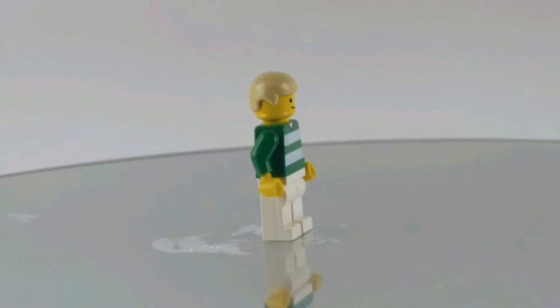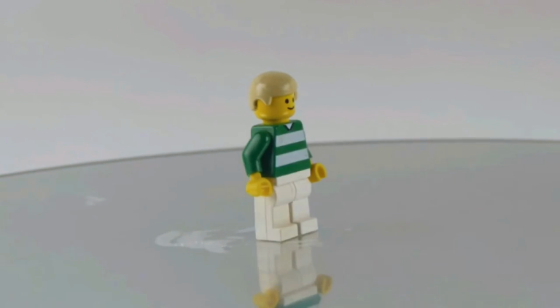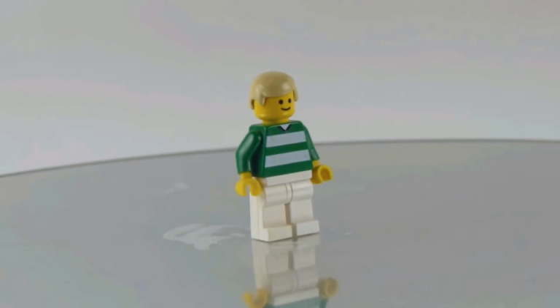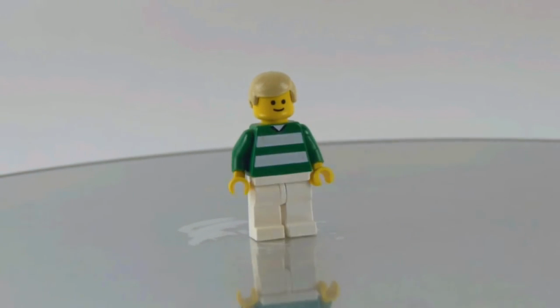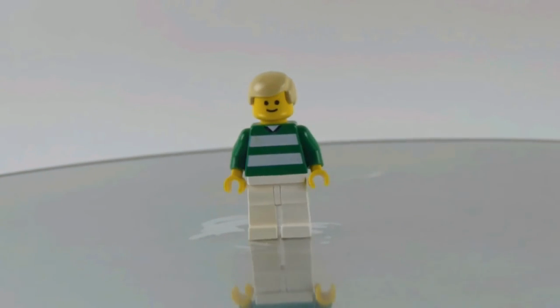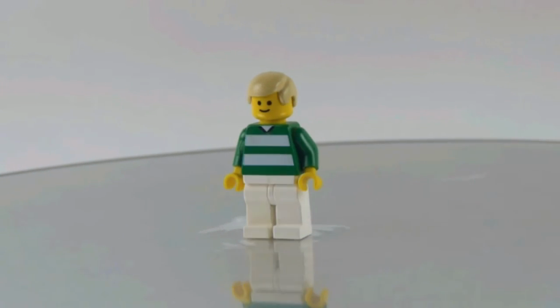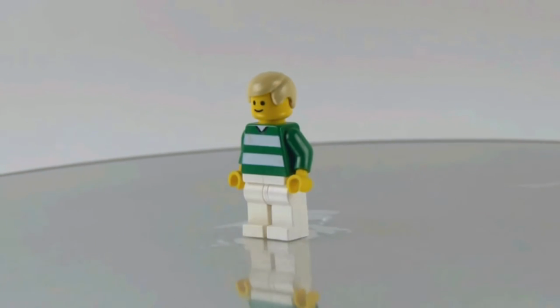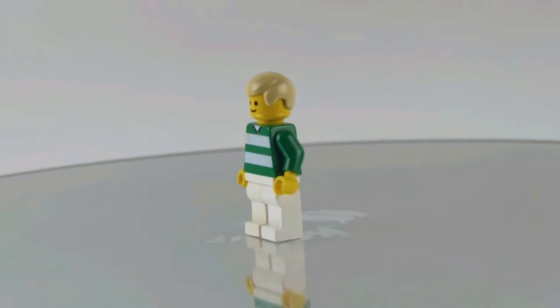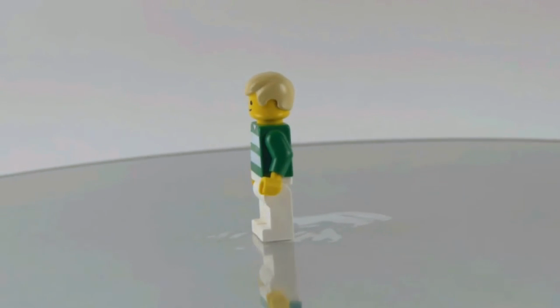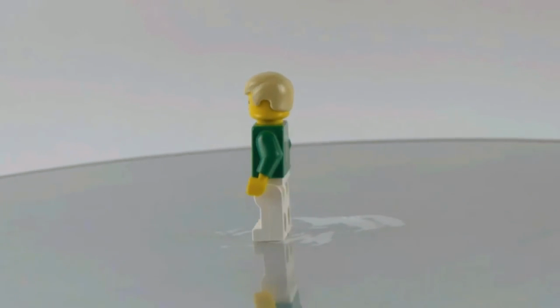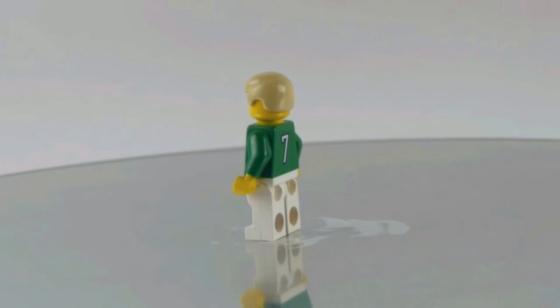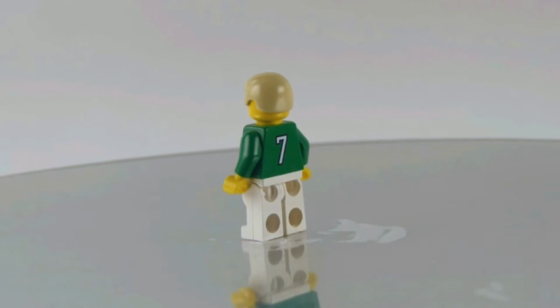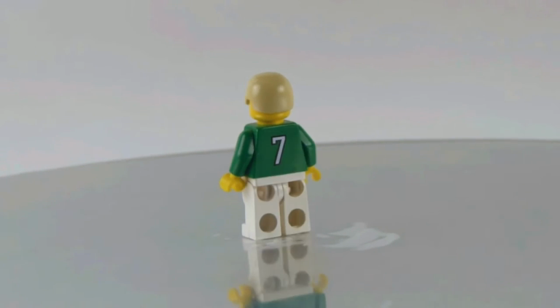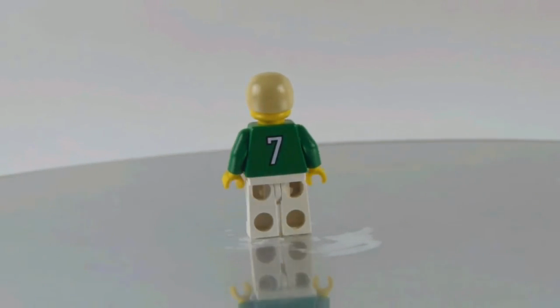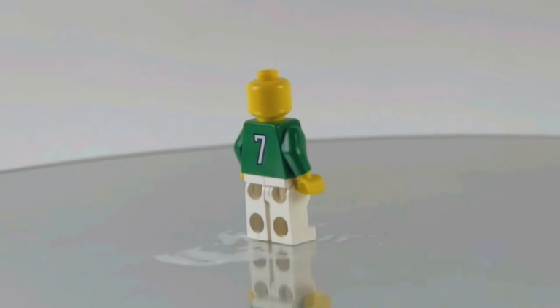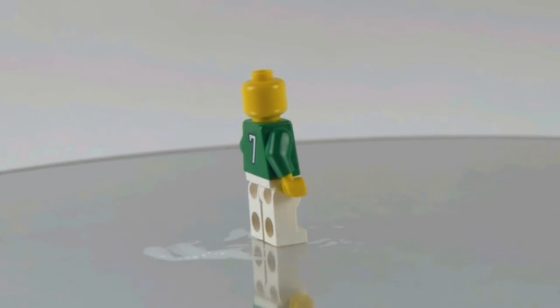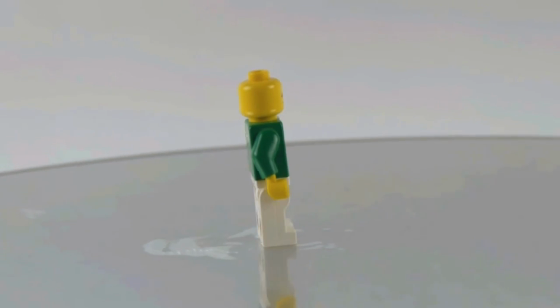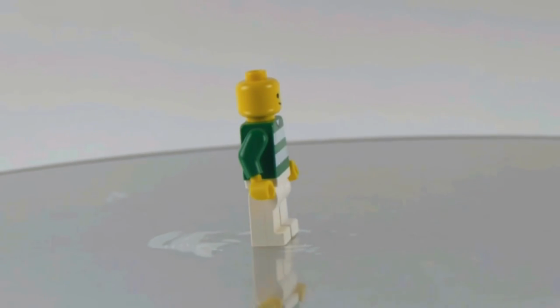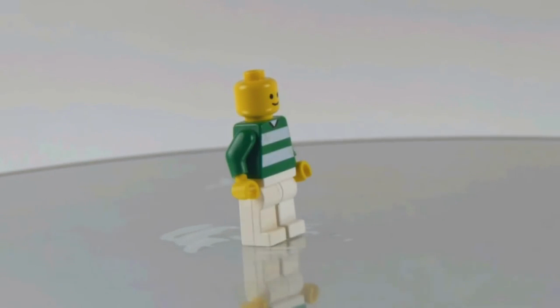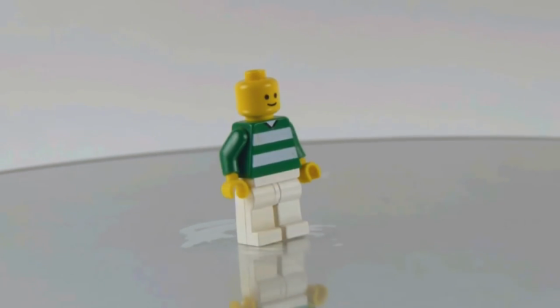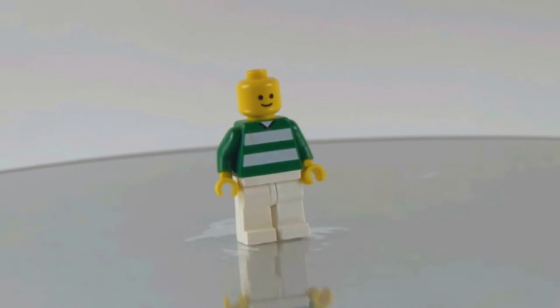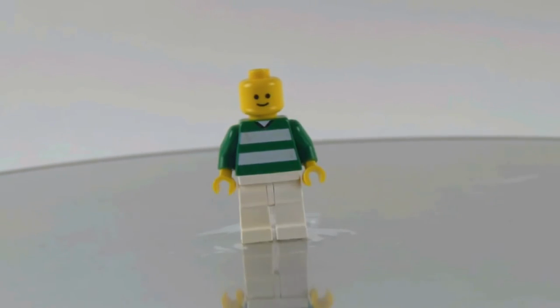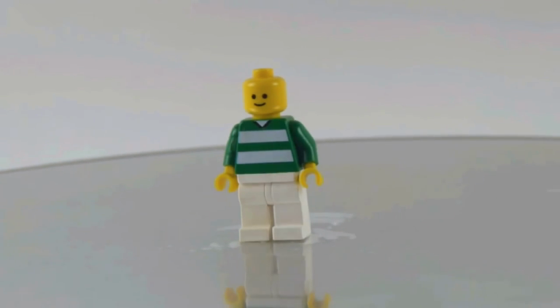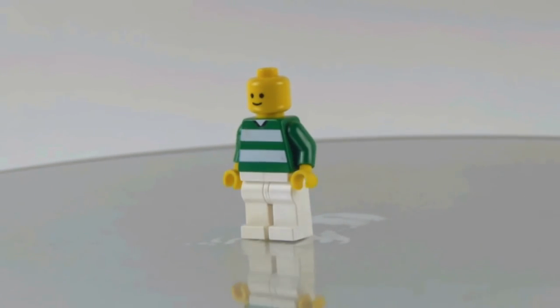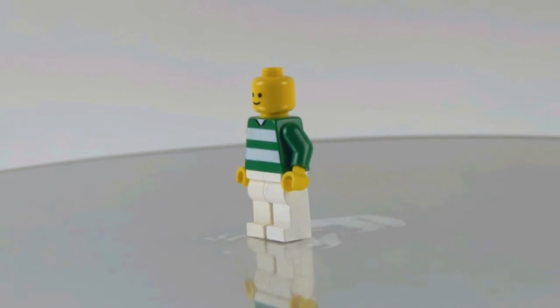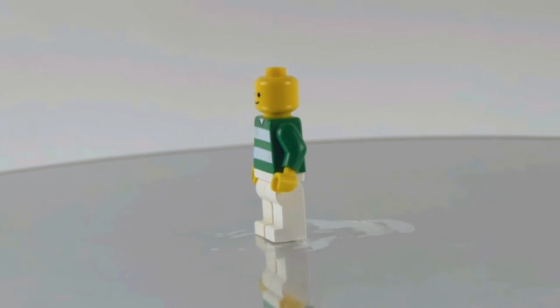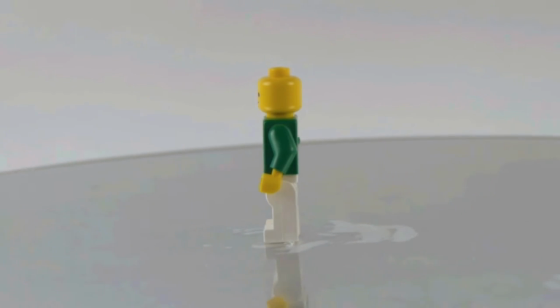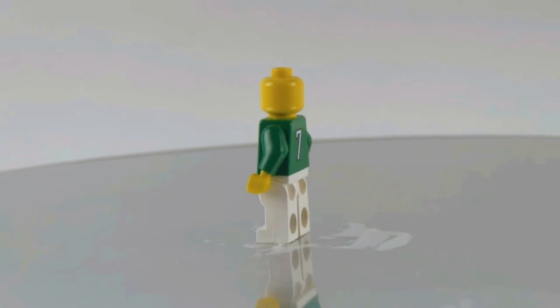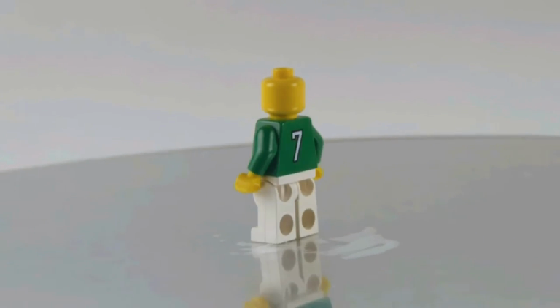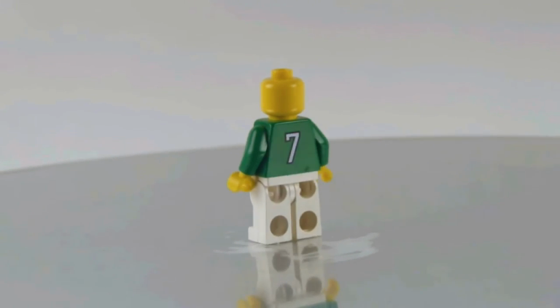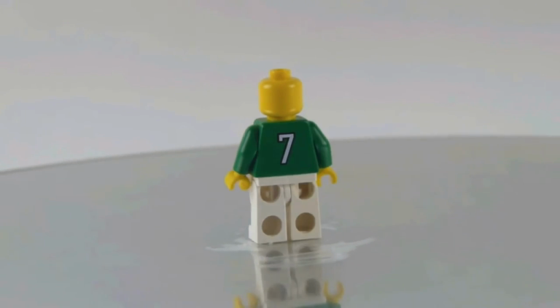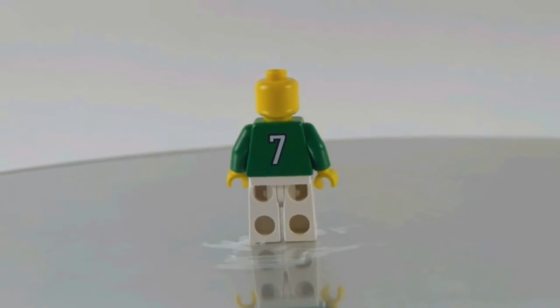Here we have the green team player, and we get a double-sided torso for him. There he is without the hair, and here is the classic smiley face.